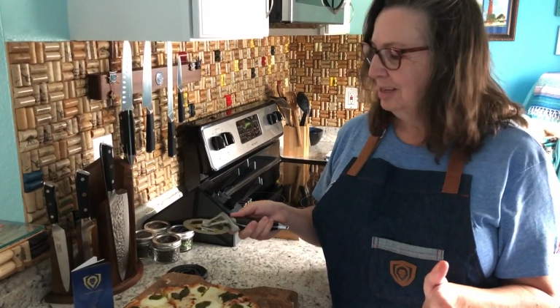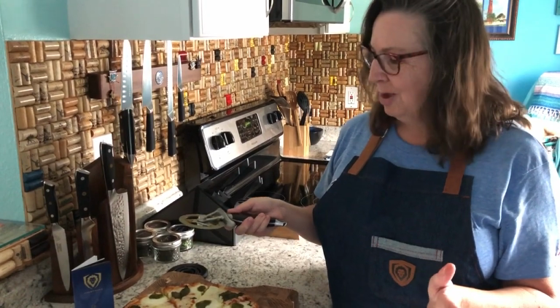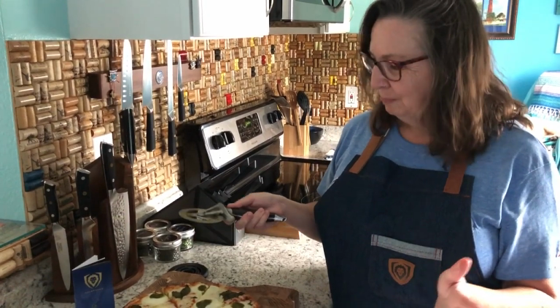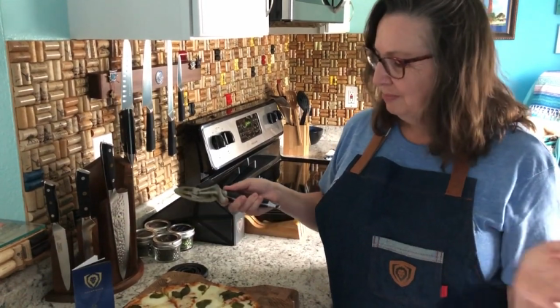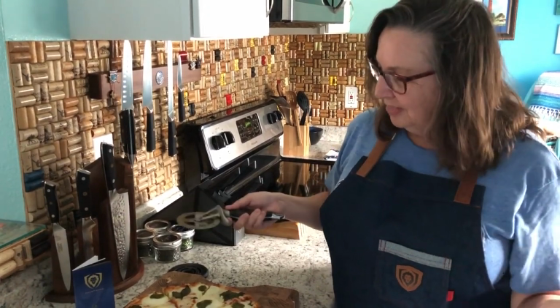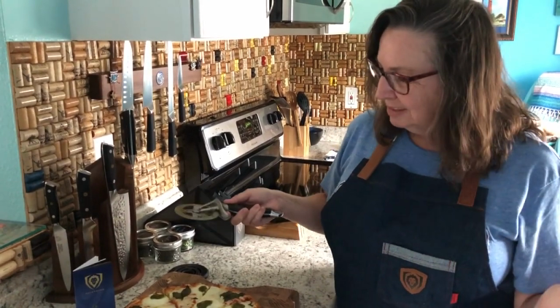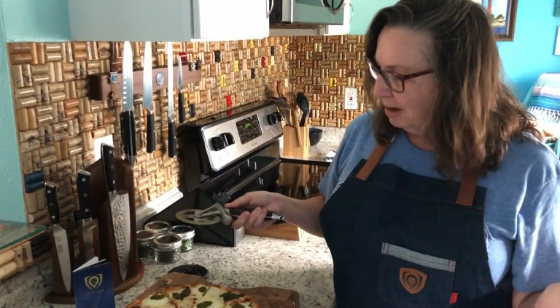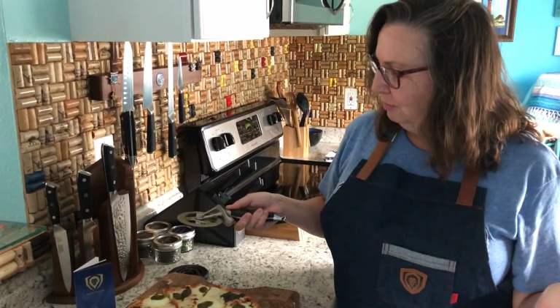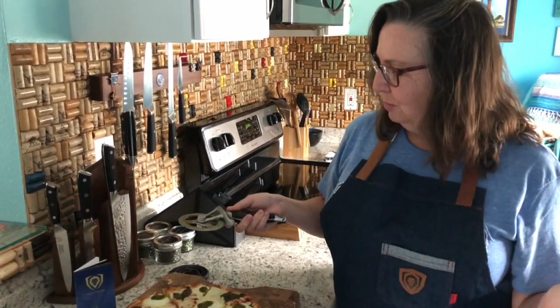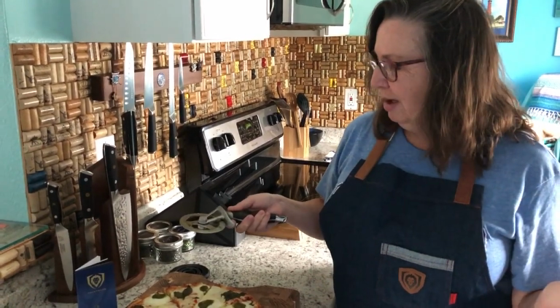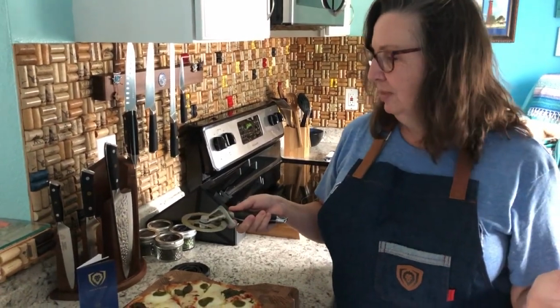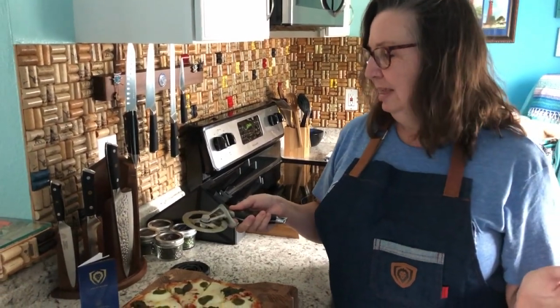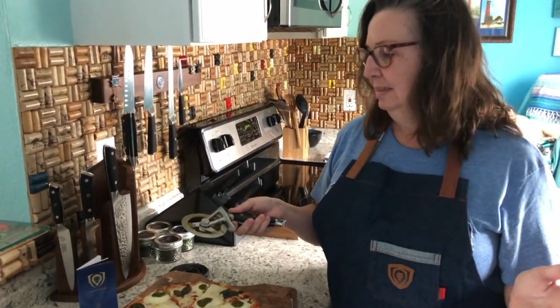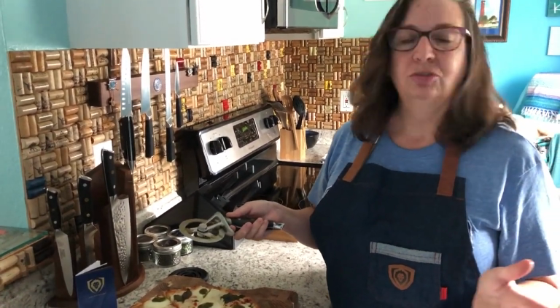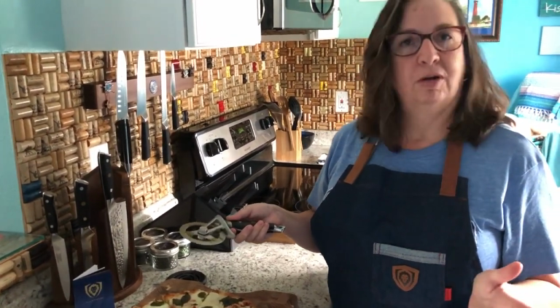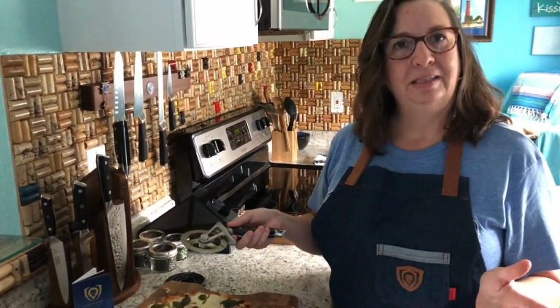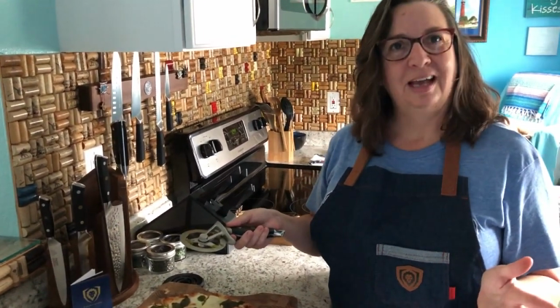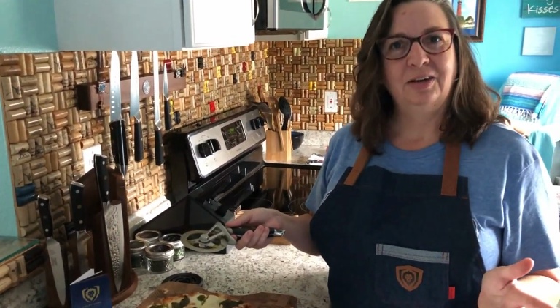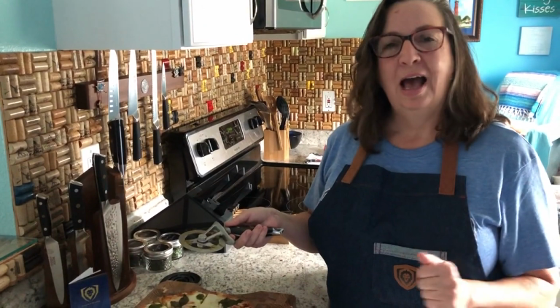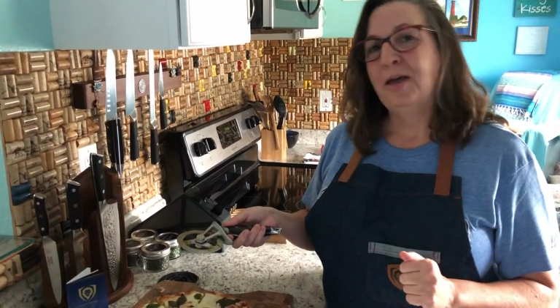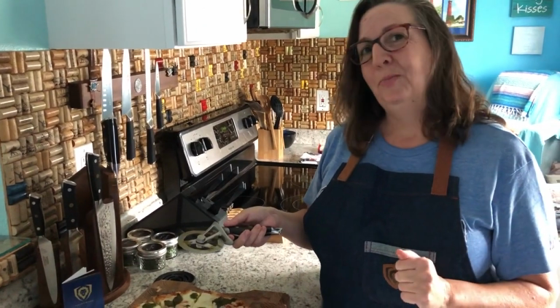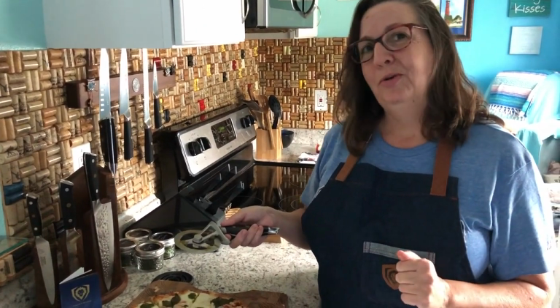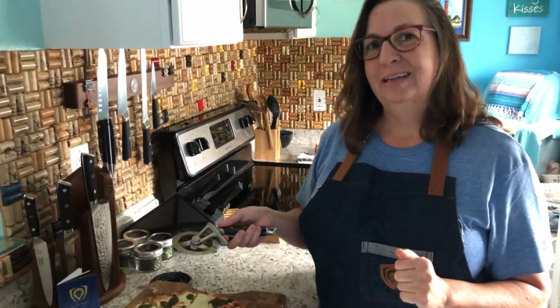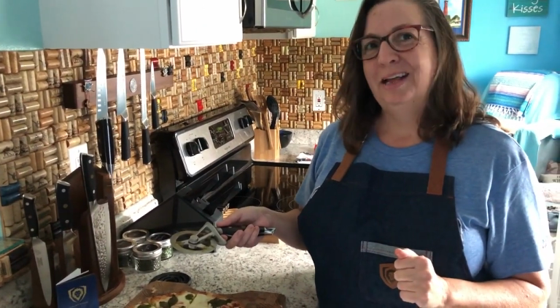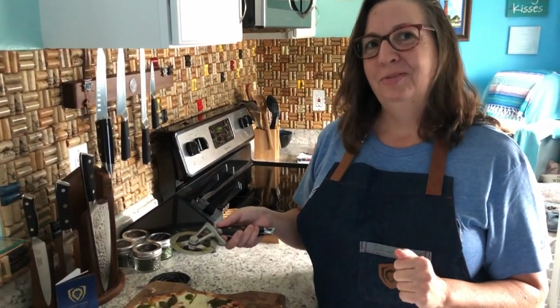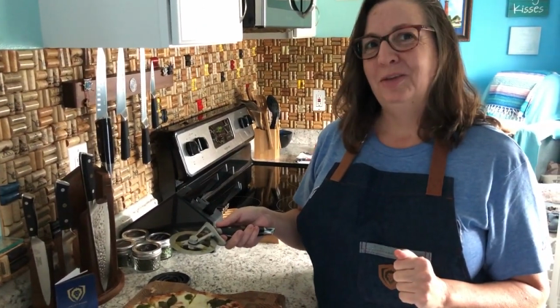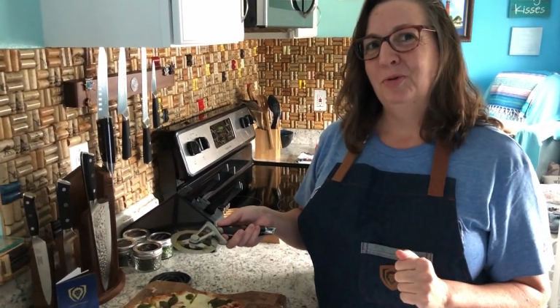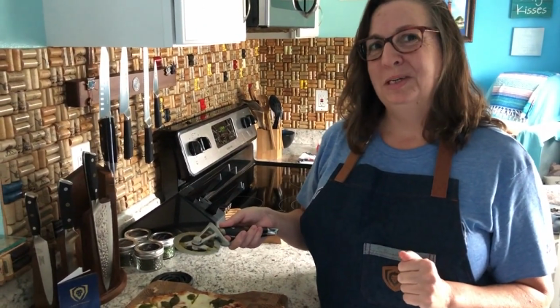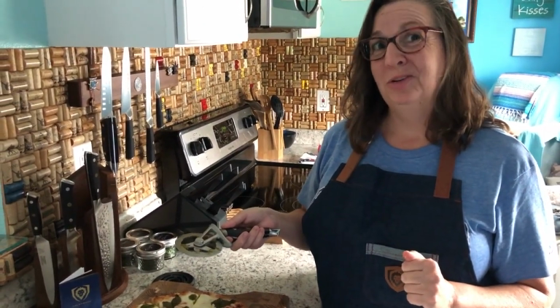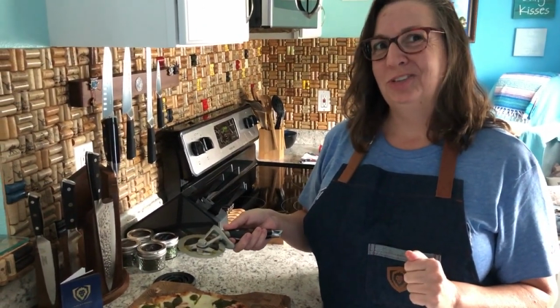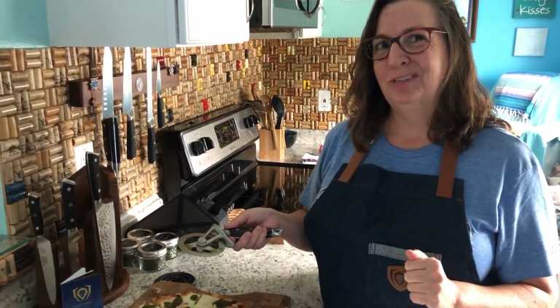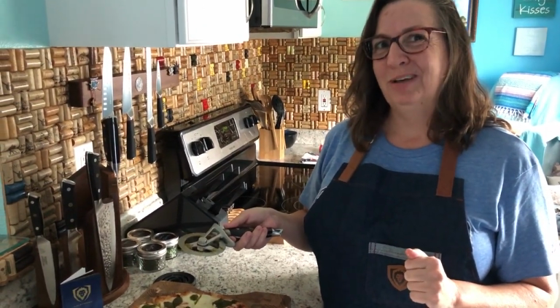So that is my review of the Dow Strong Pizza Cutter. I hope you like it enough that you put one in your kitchen as well.